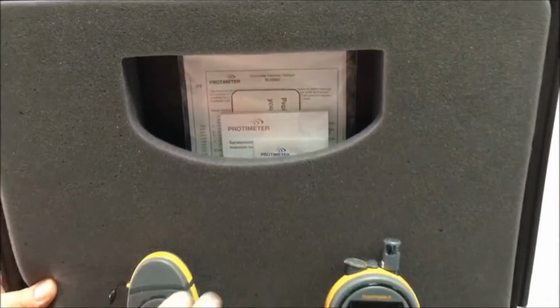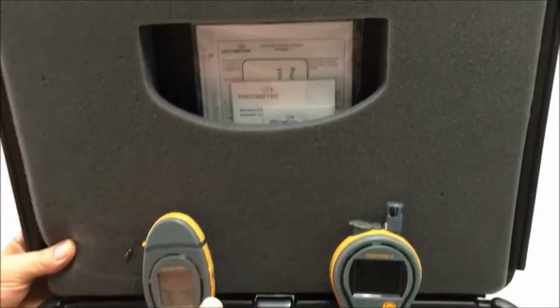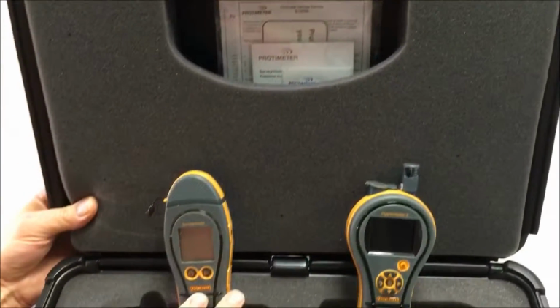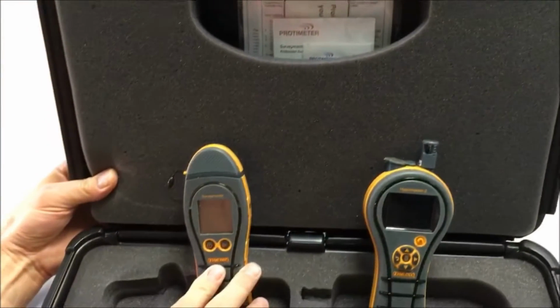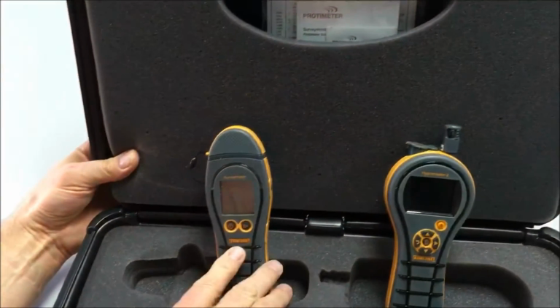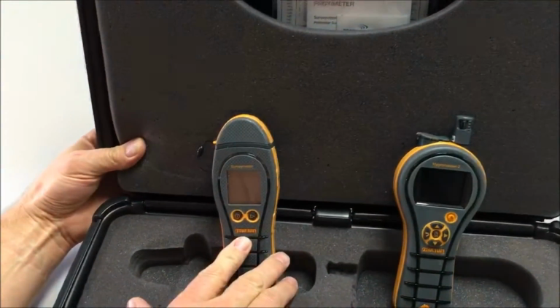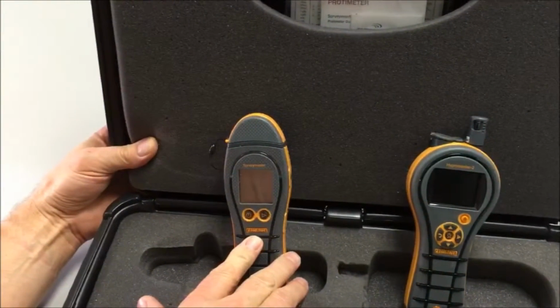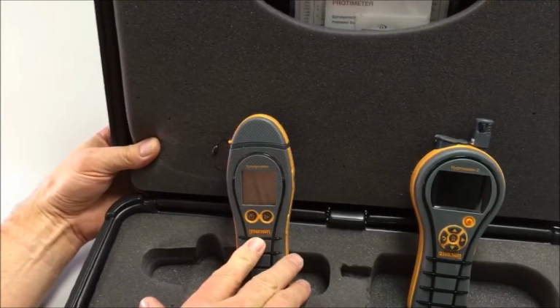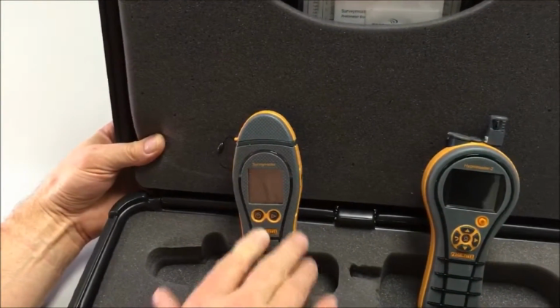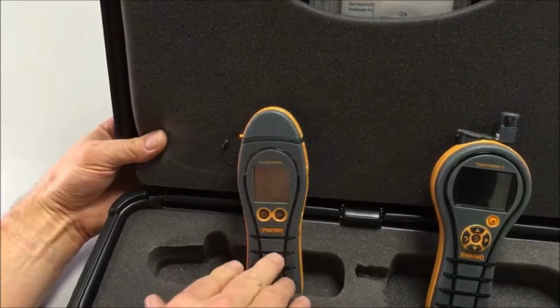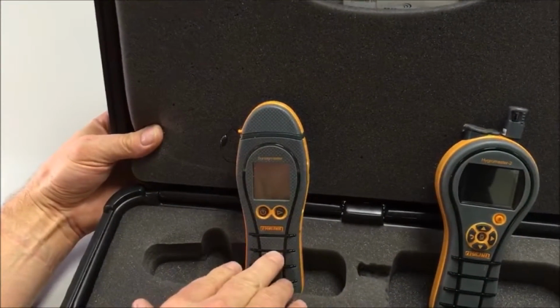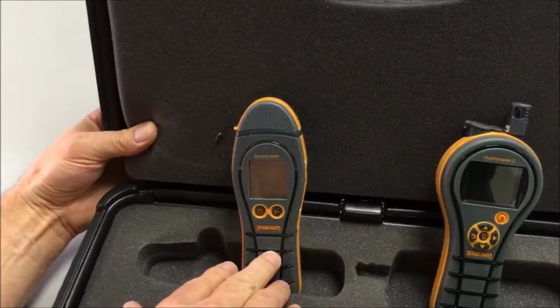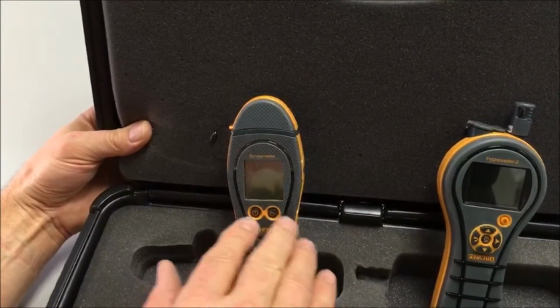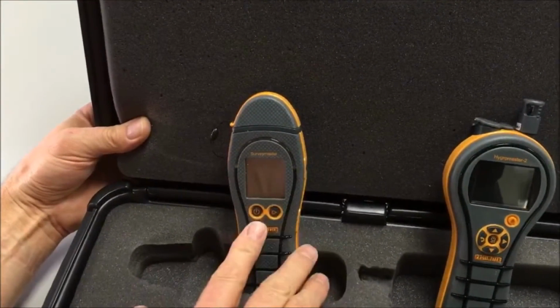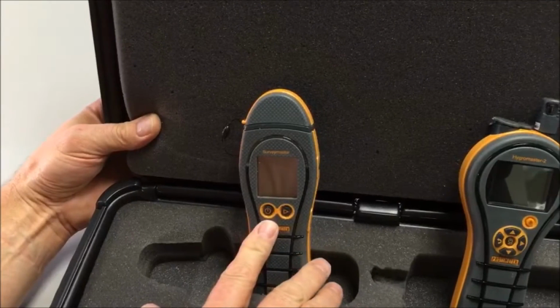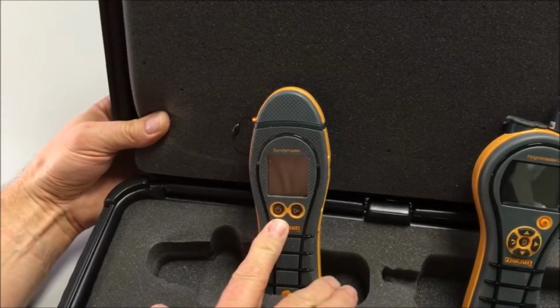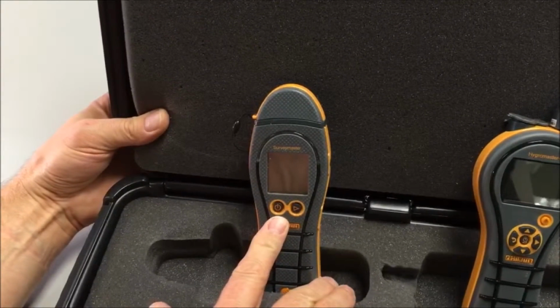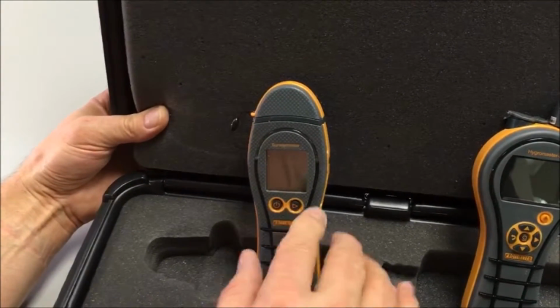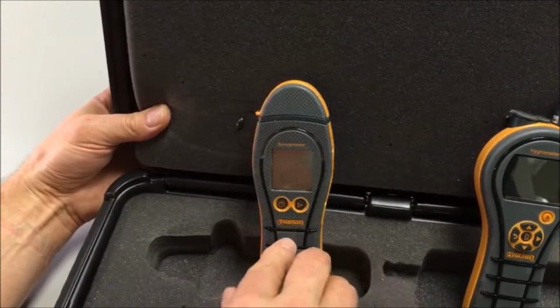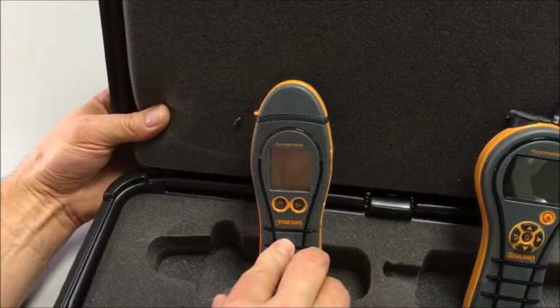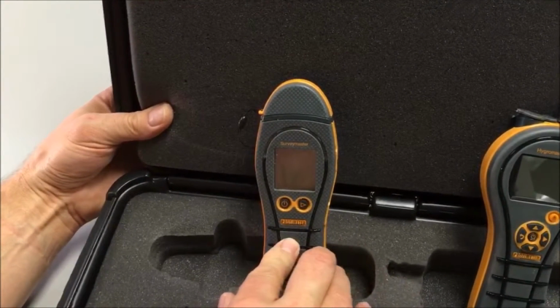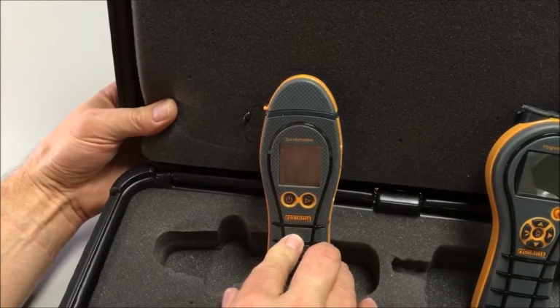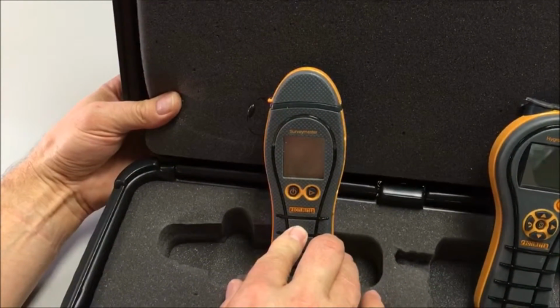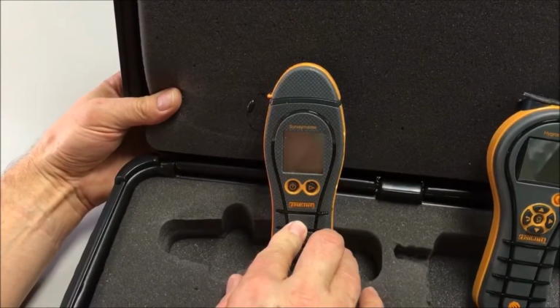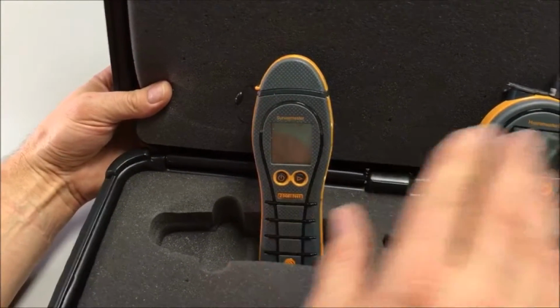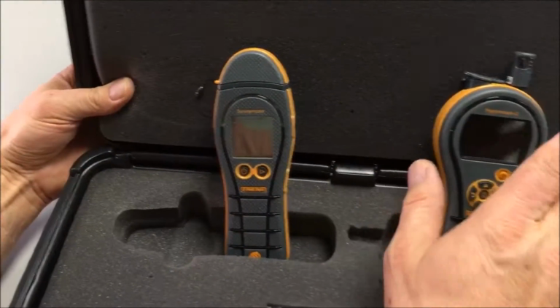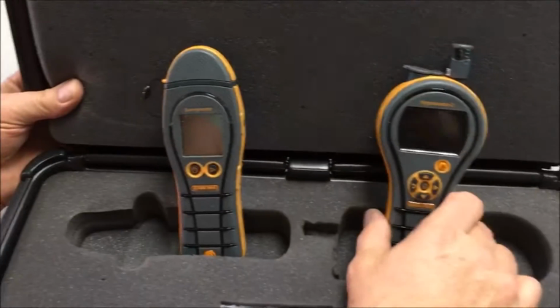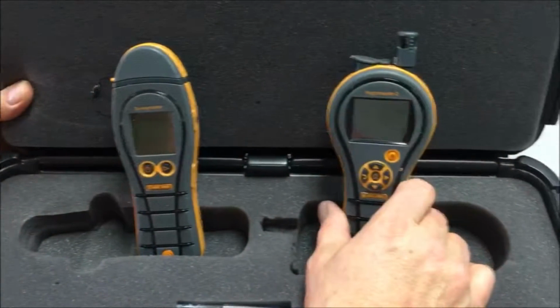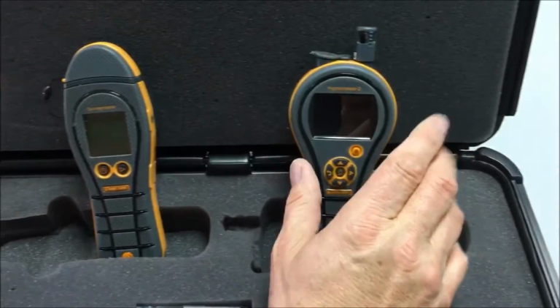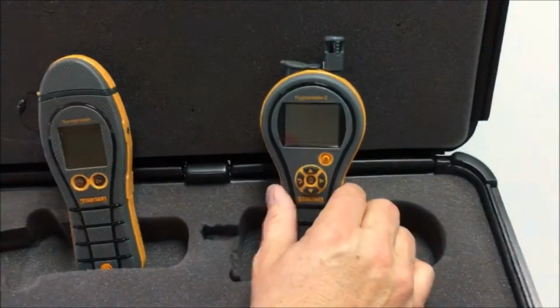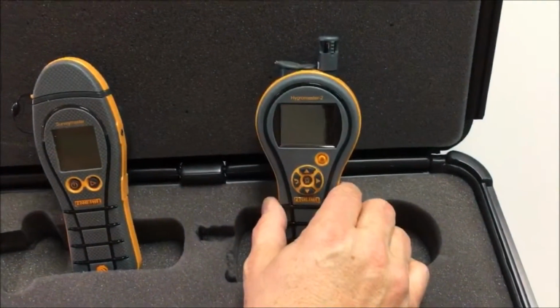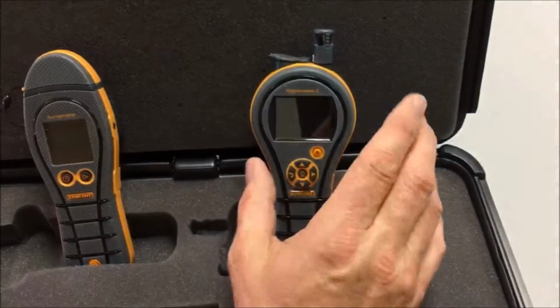The Surveymaster is a dual function, pin and non-invasive moisture meter, extremely popular in multiple industries including the flood damage restoration industry. The Hygrimaster II is a brand new instrument for us.